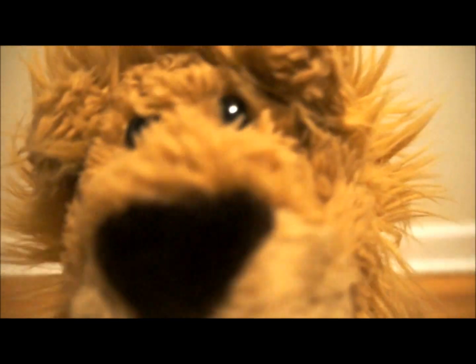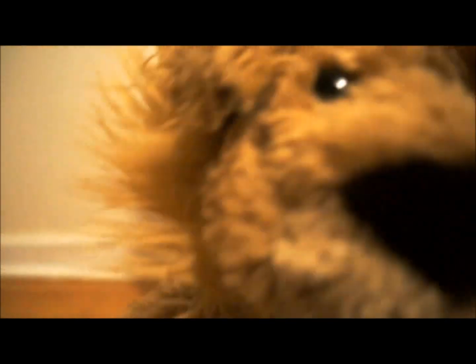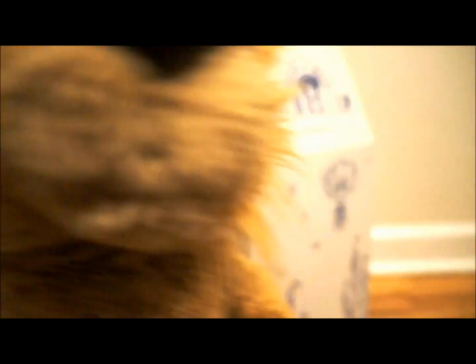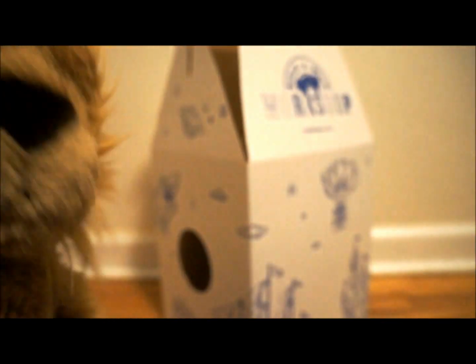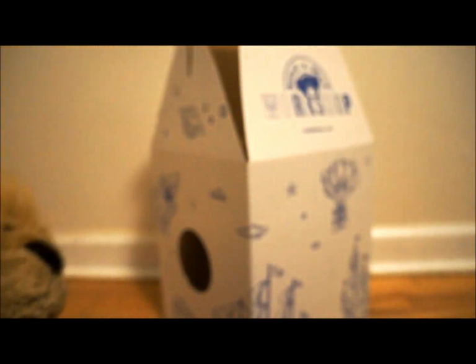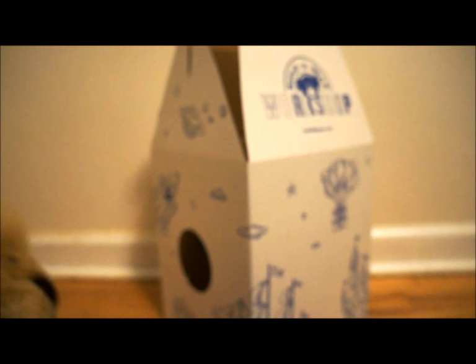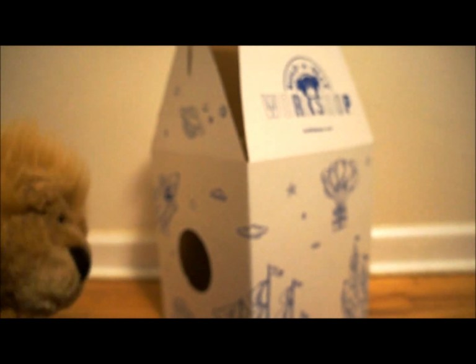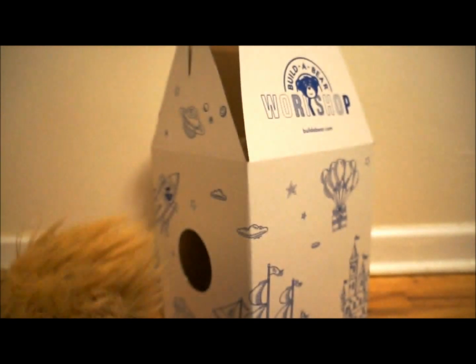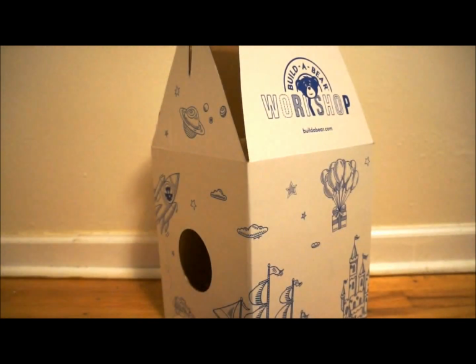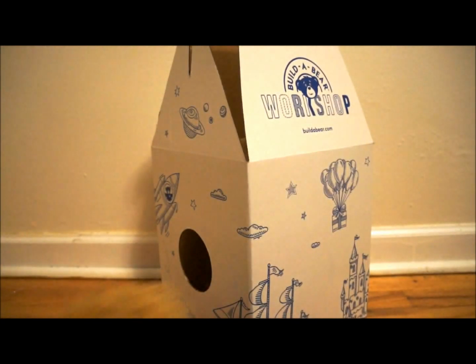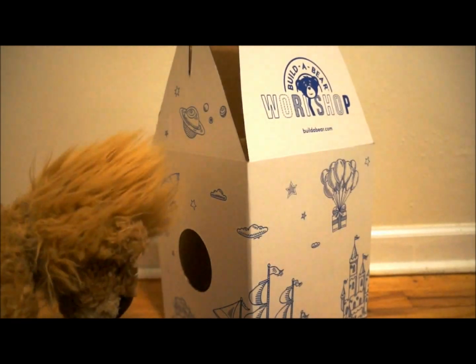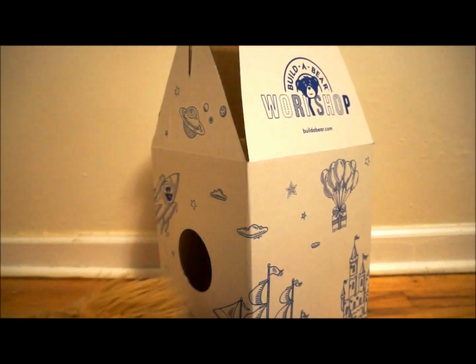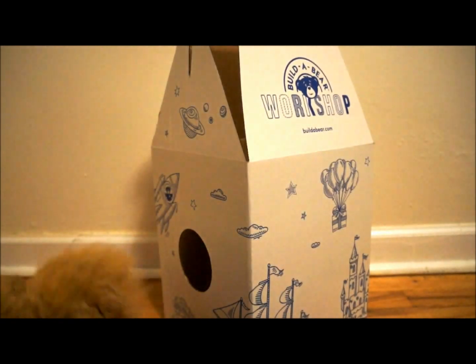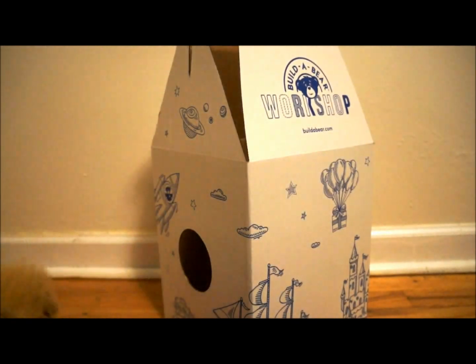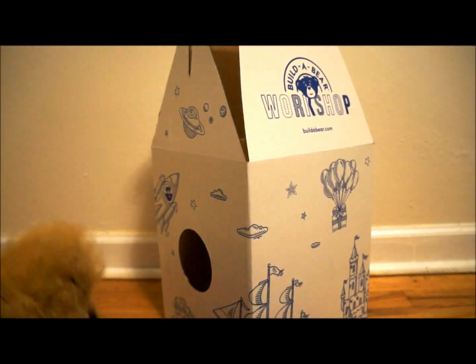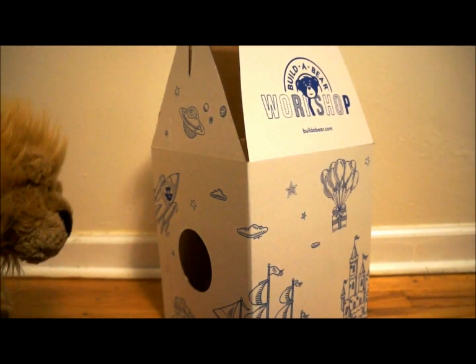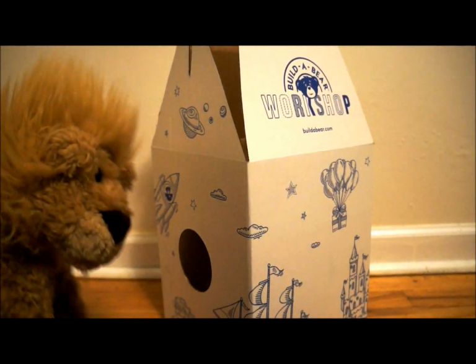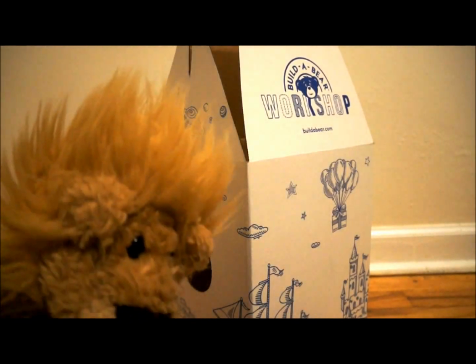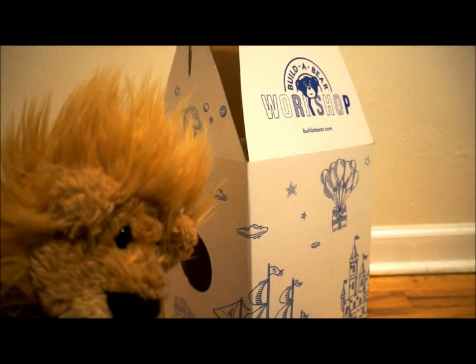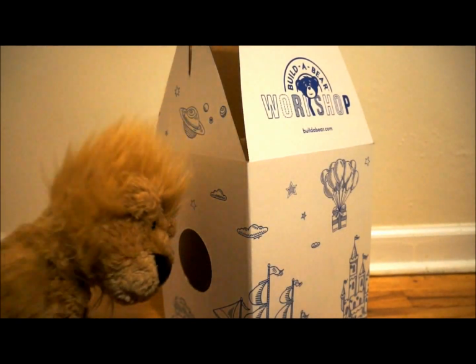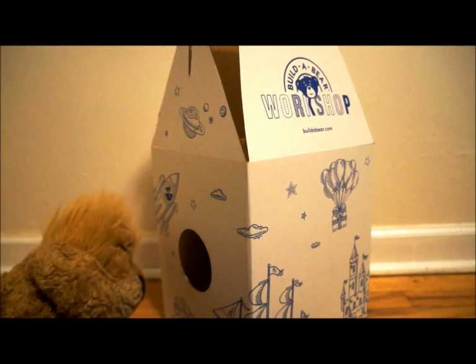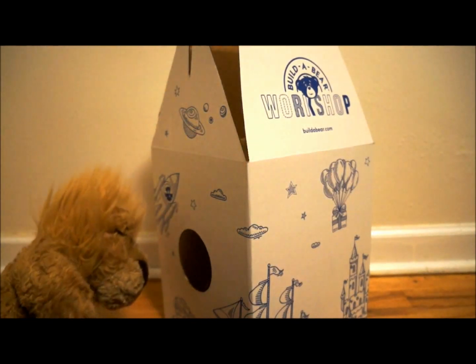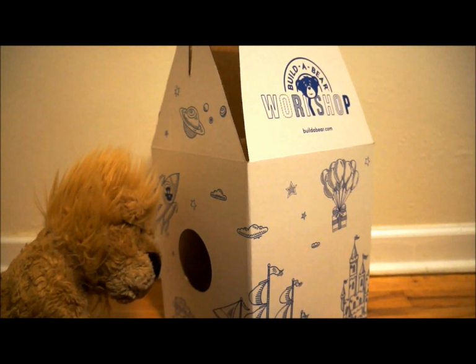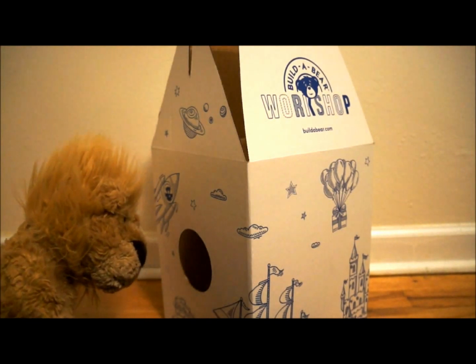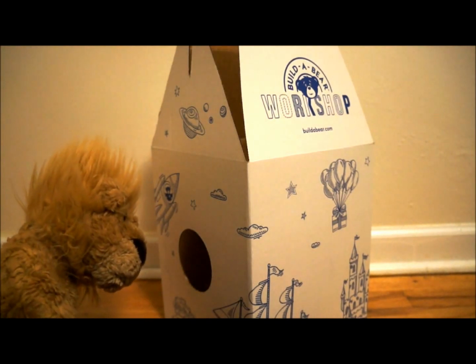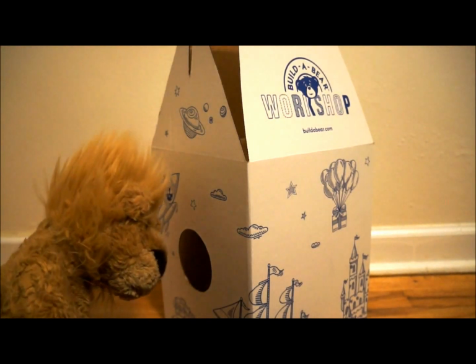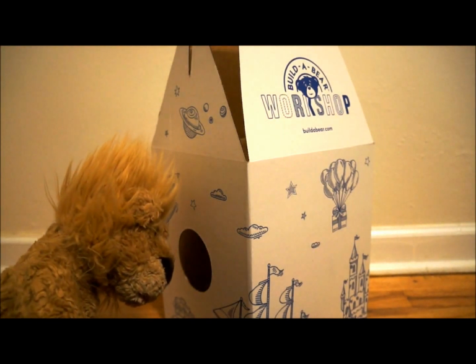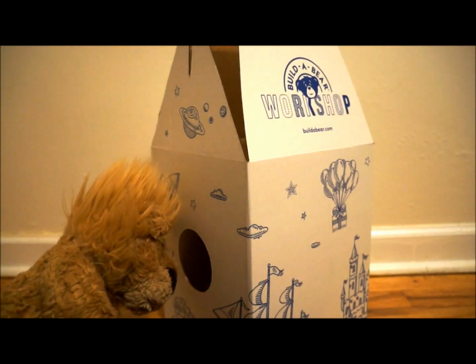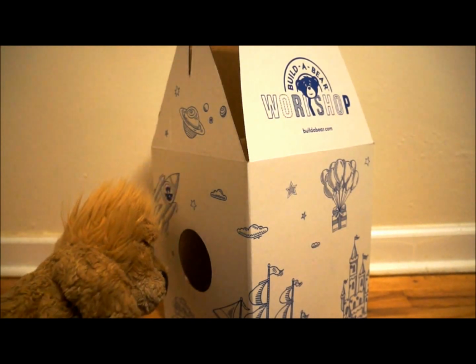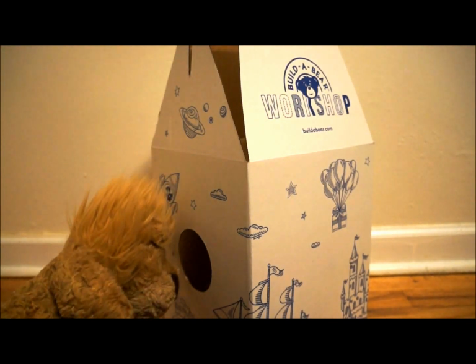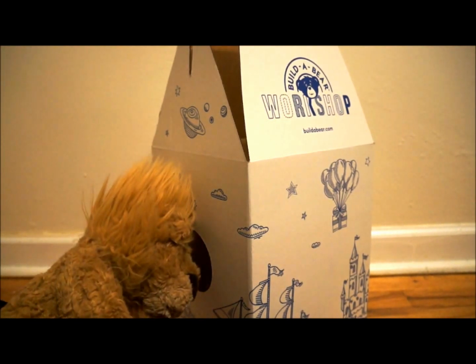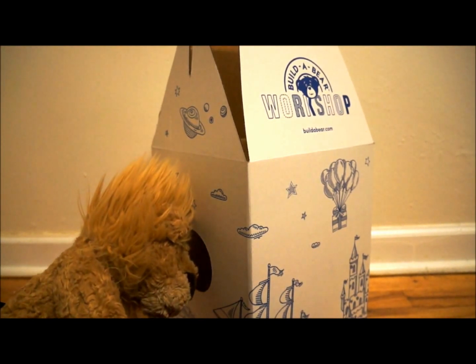Here we are. Alright. I'm just going to take a look and make sure he's okay. Hey! You okay in there? You ready for the big reveal?